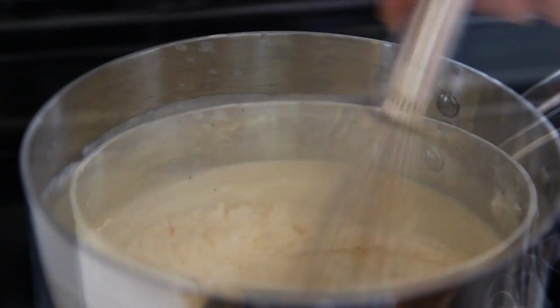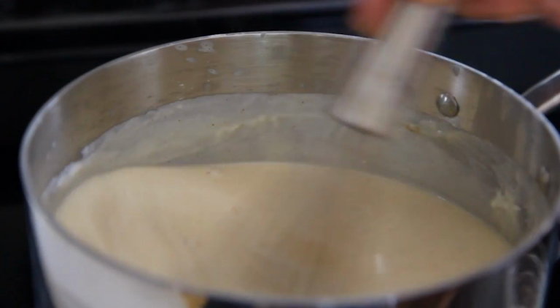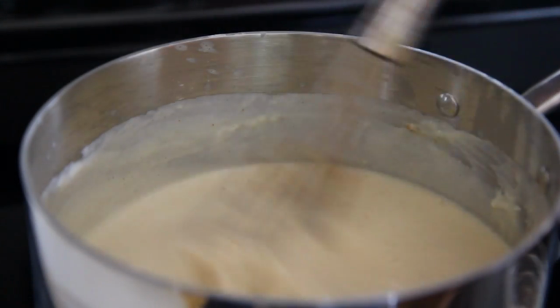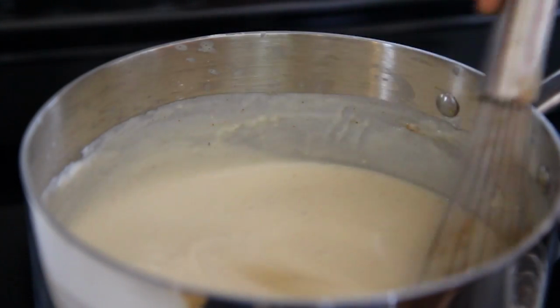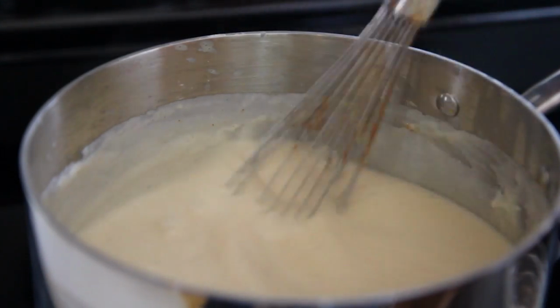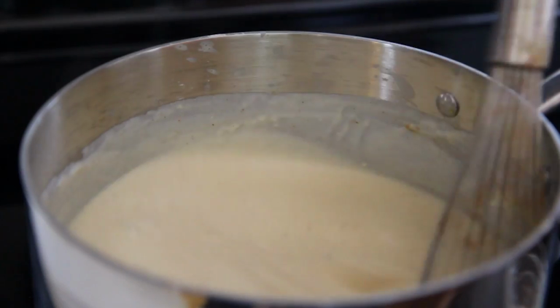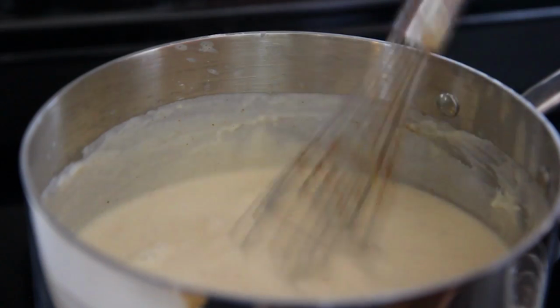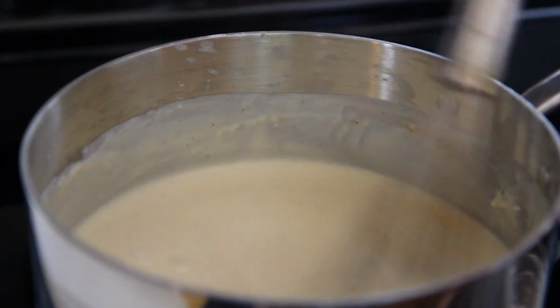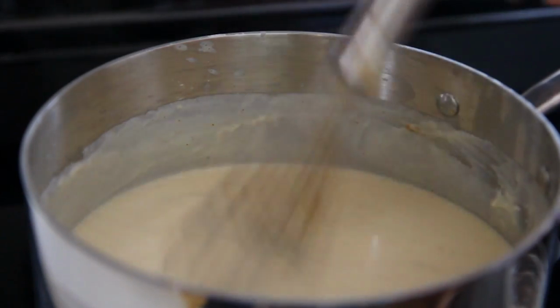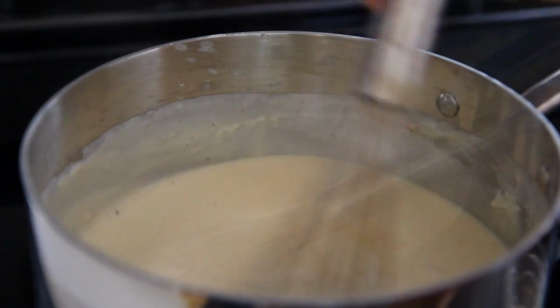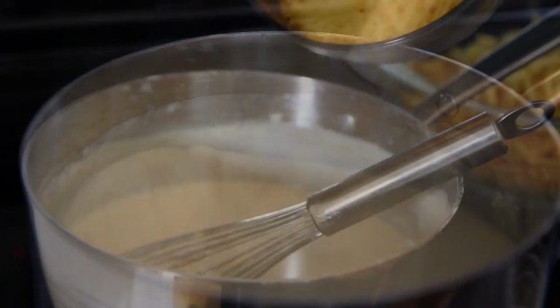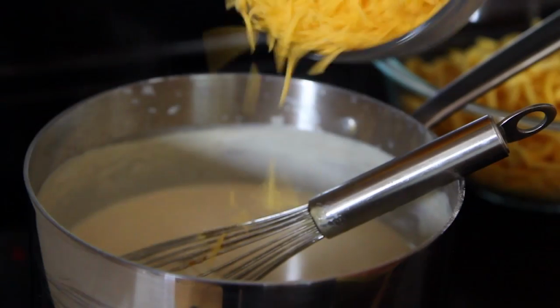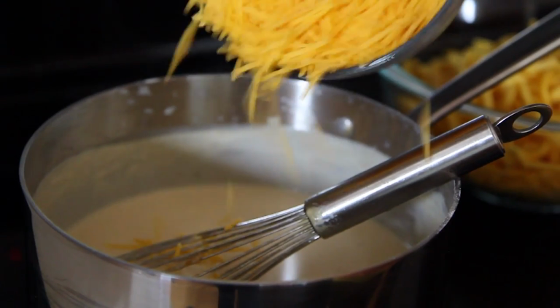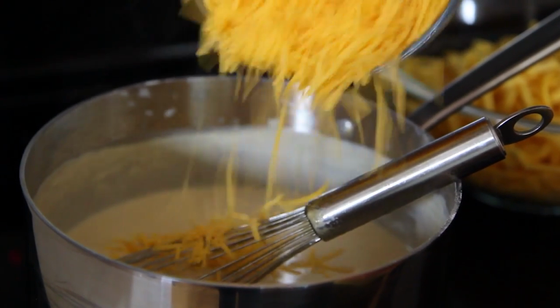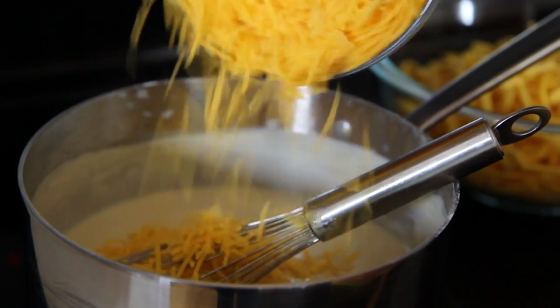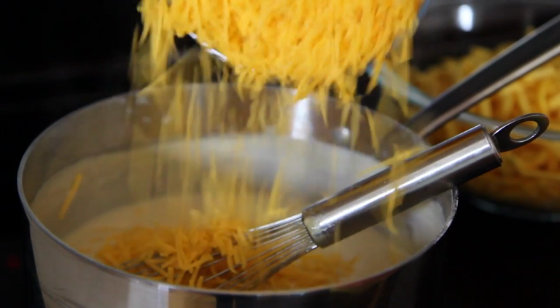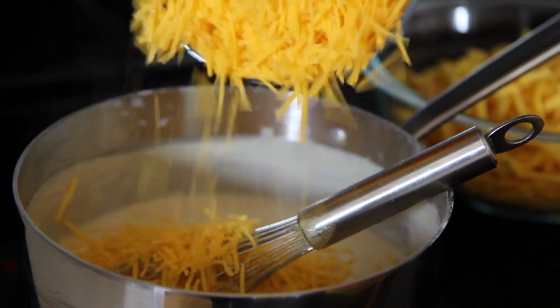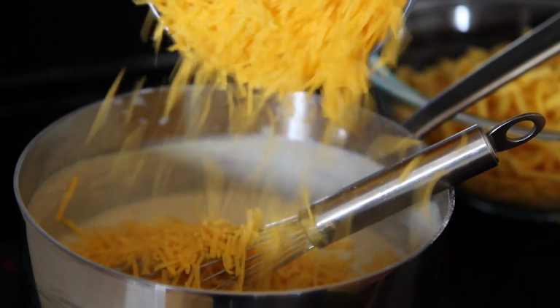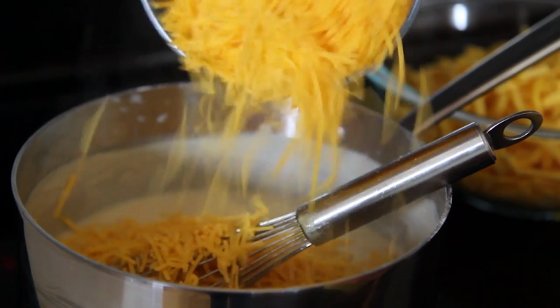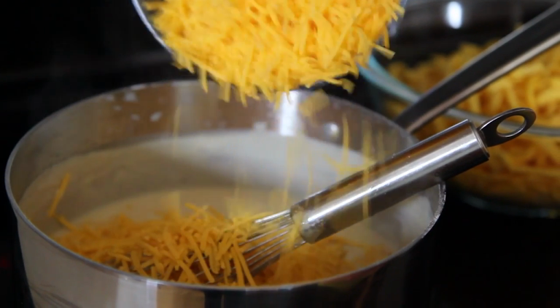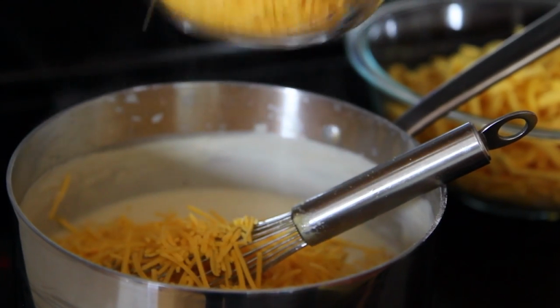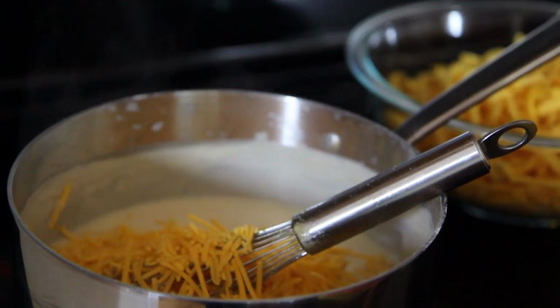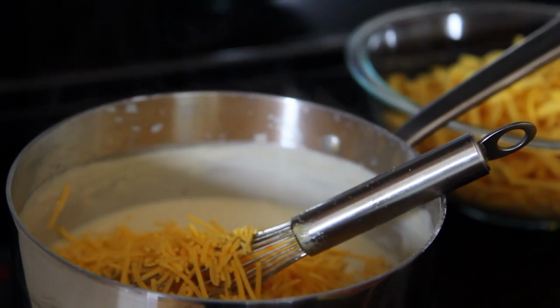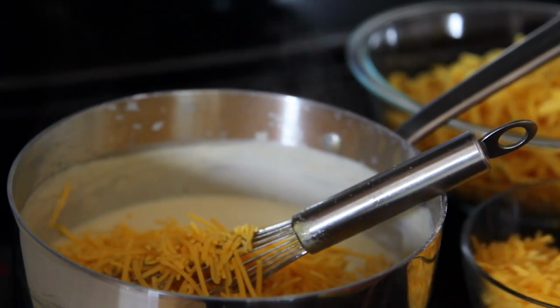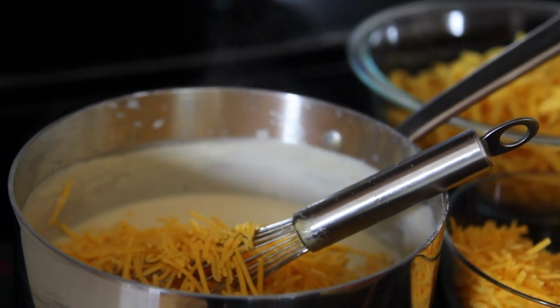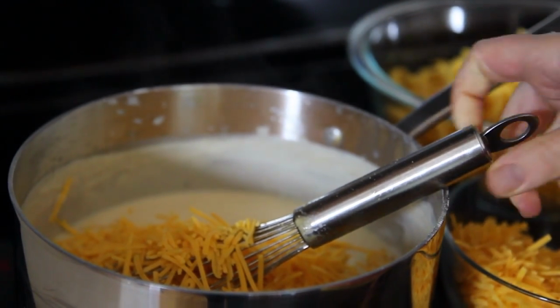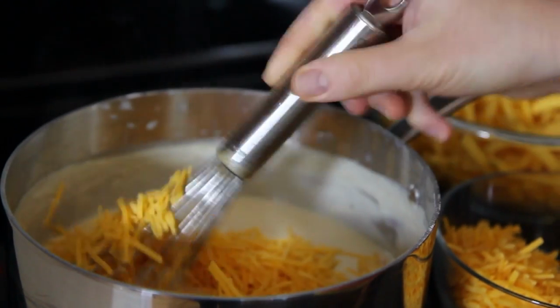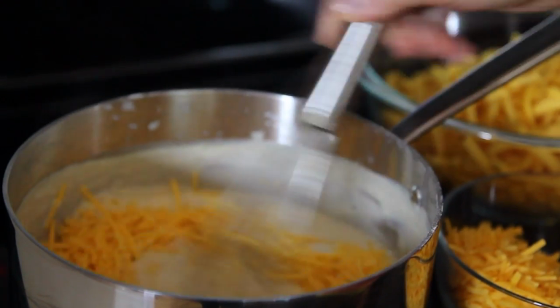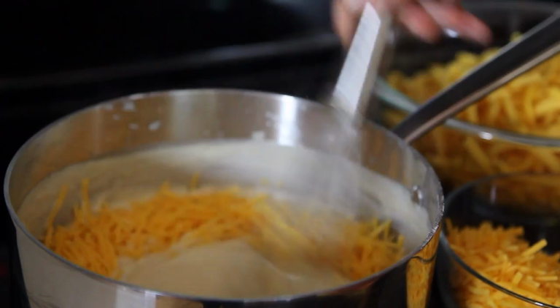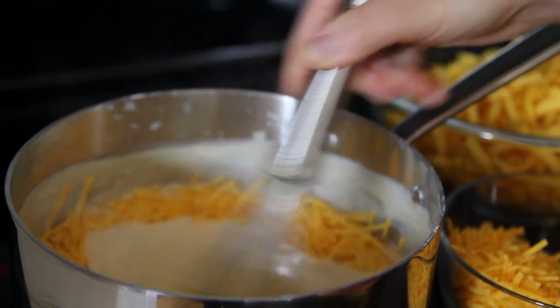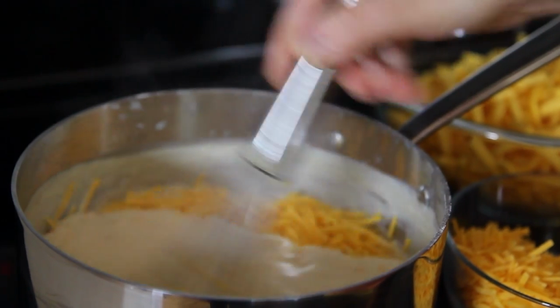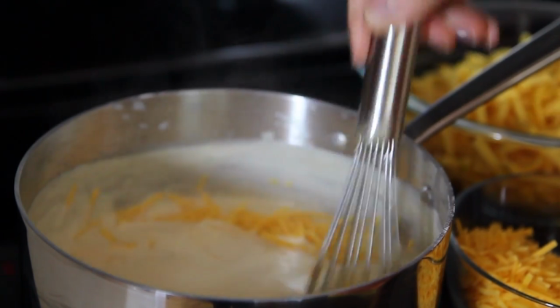Reduce the heat to low and continue whisking the sauce until it begins to thicken, about 10 minutes. Add half of an 8-ounce package of shredded sharp cheddar cheese, and whisk continually until the cheese melts completely.